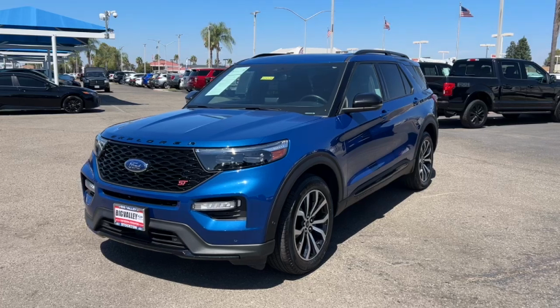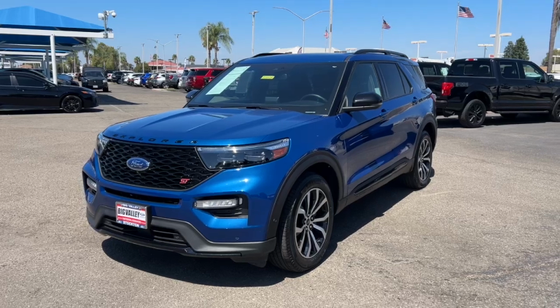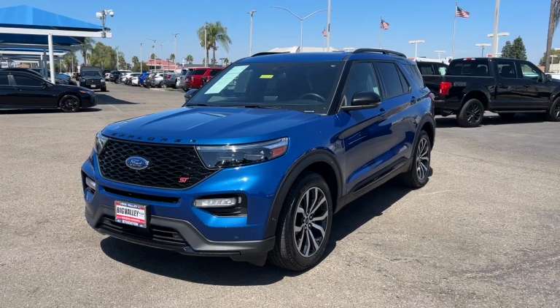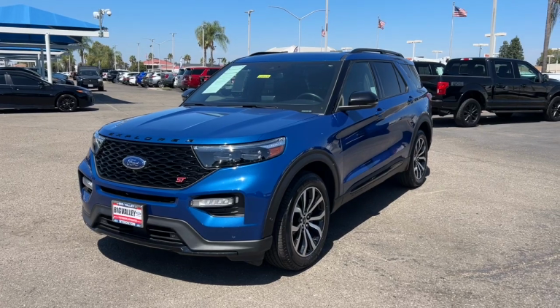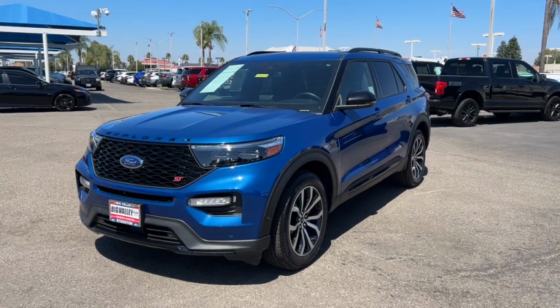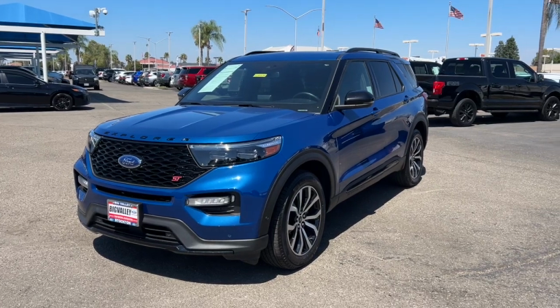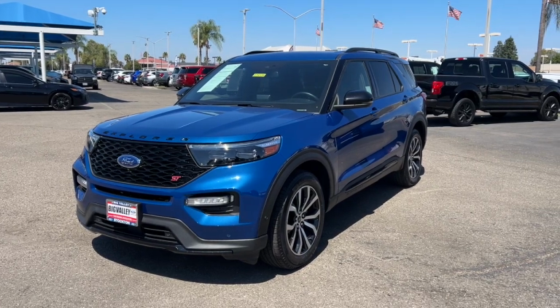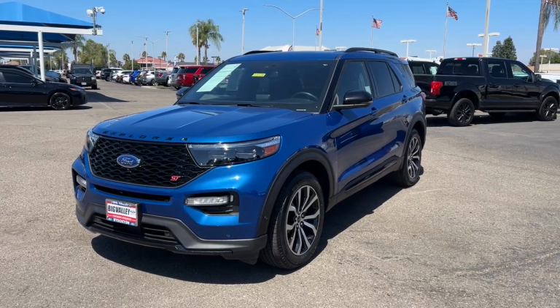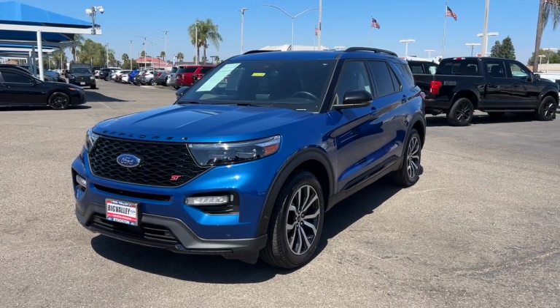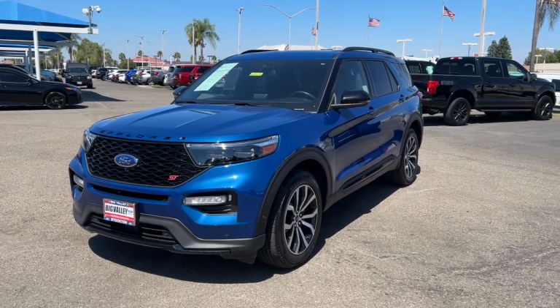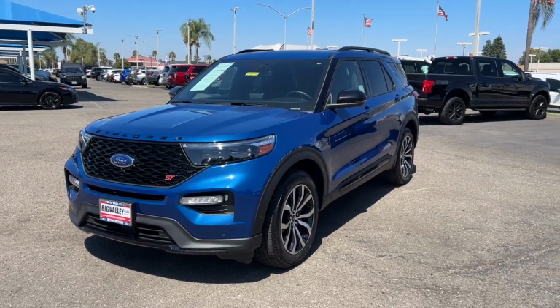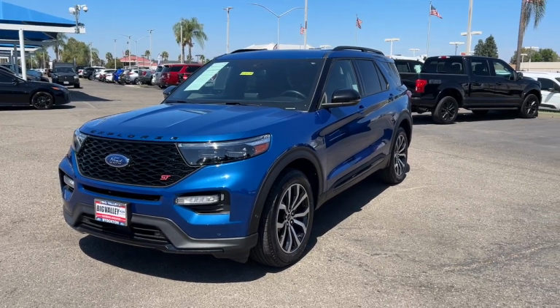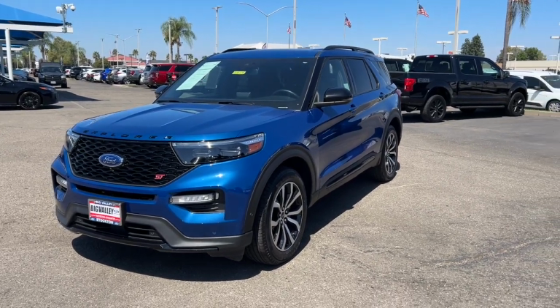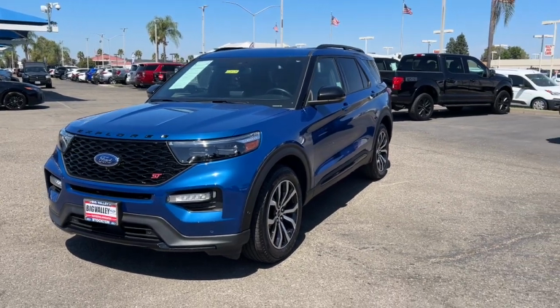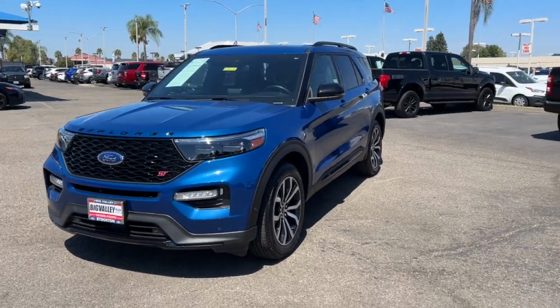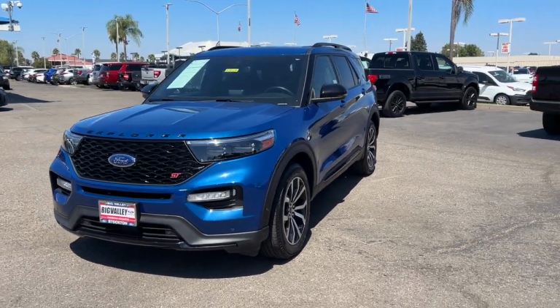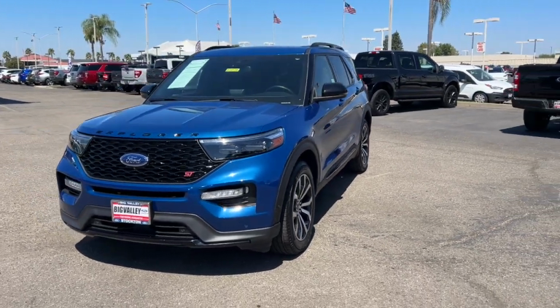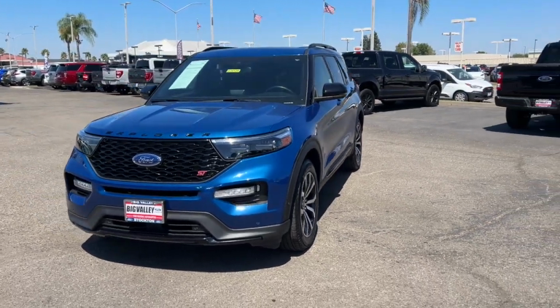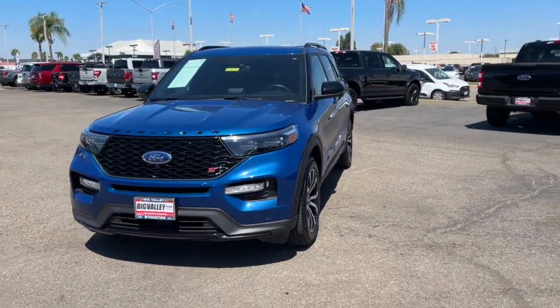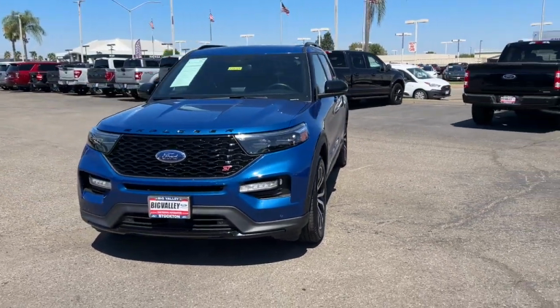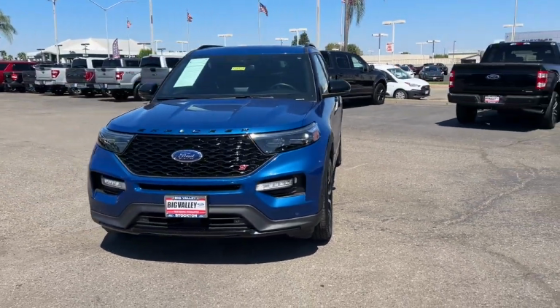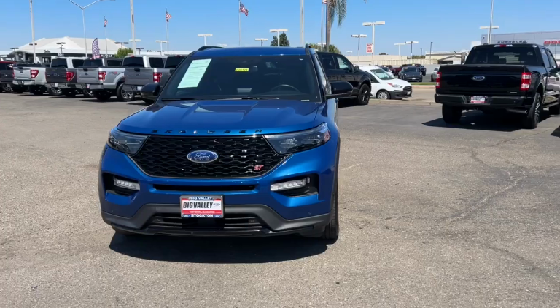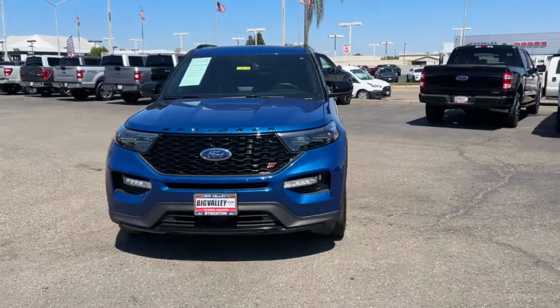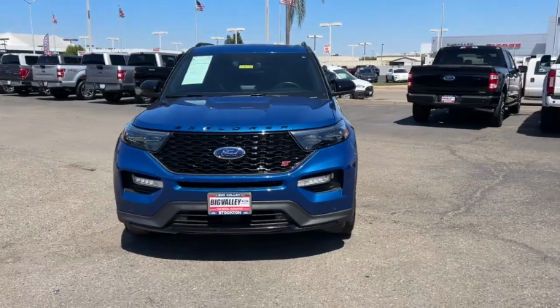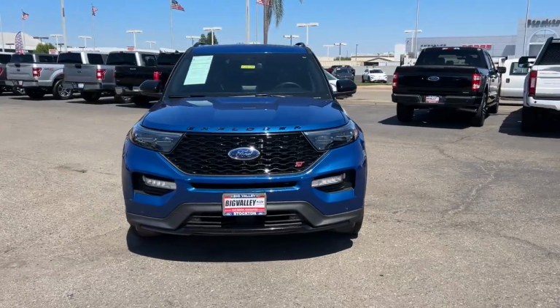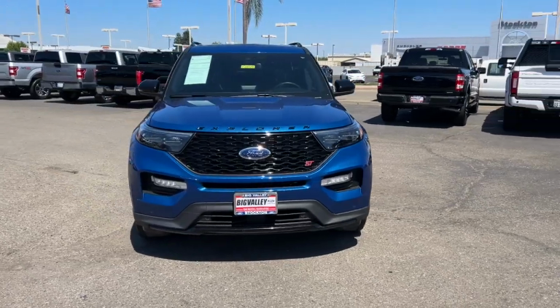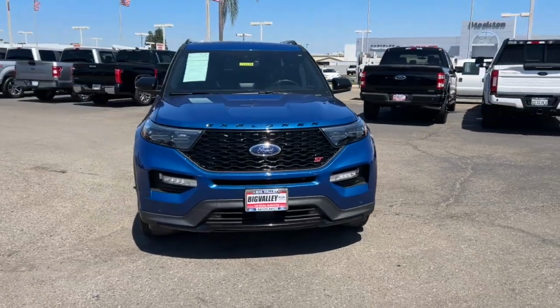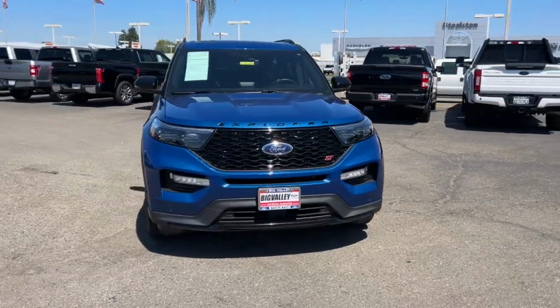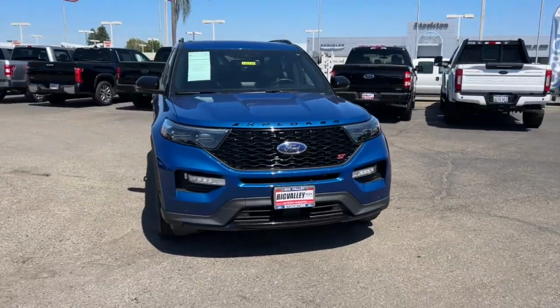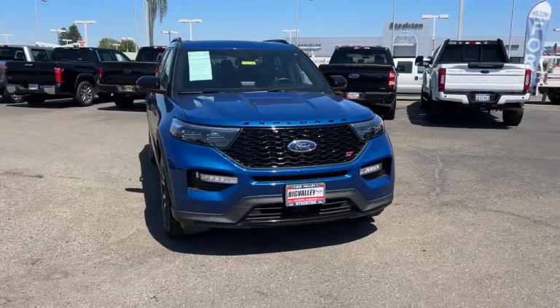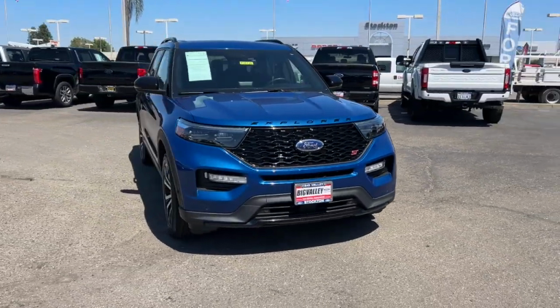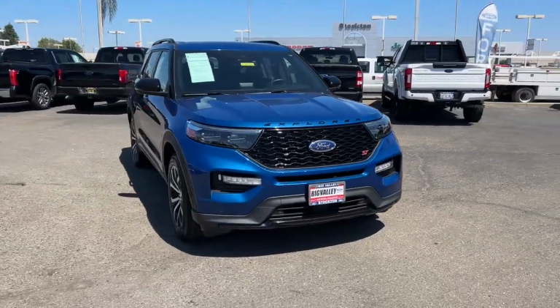You will love the features of this 2020 Ford Explorer. This vehicle is an outstanding buy with fewer than 35,000 miles on the odometer.